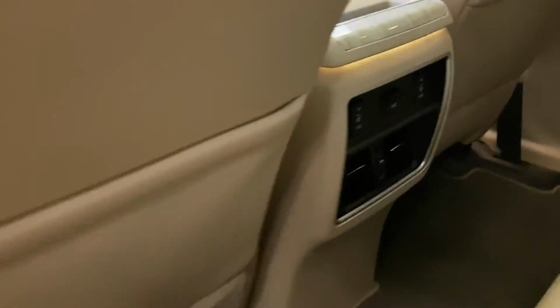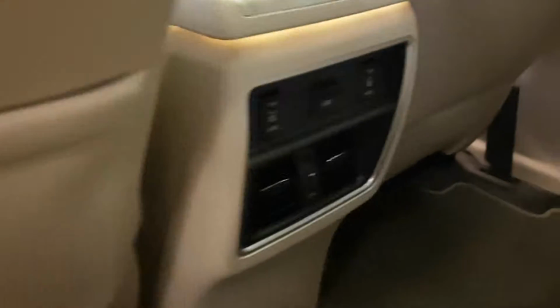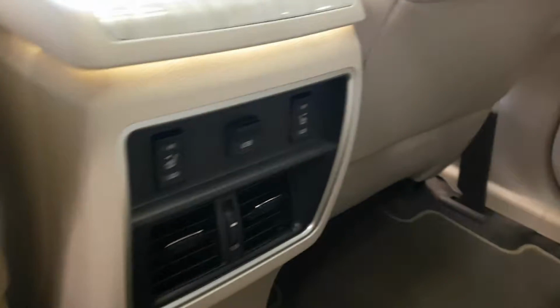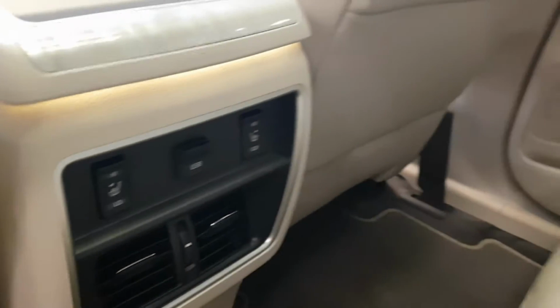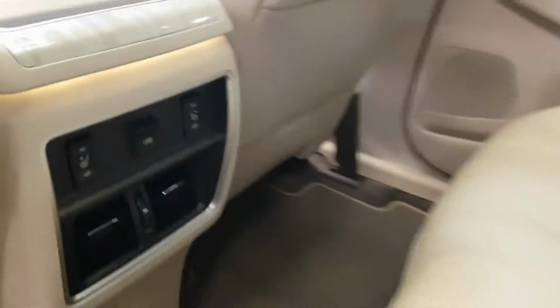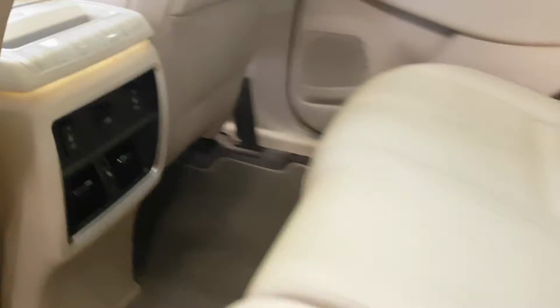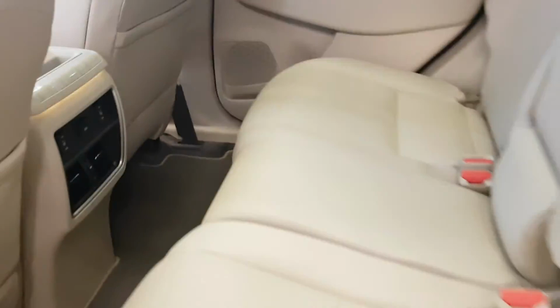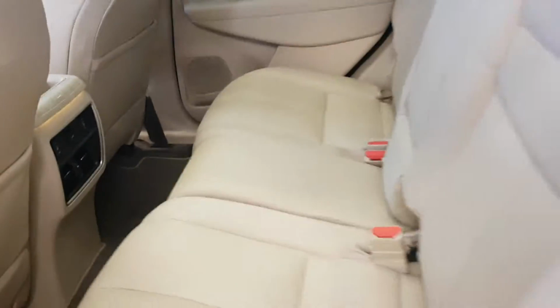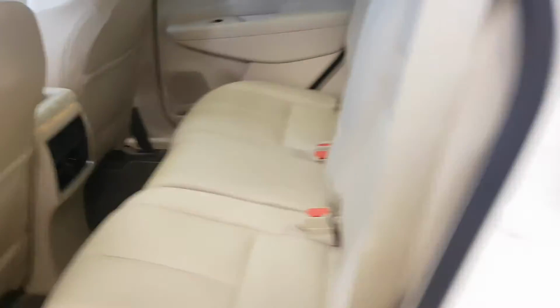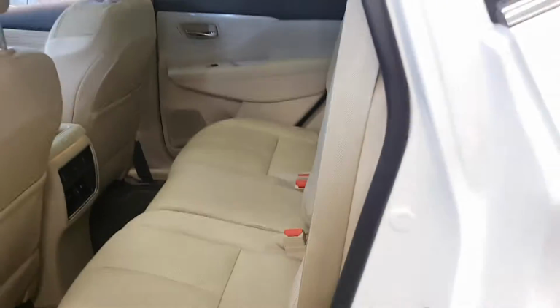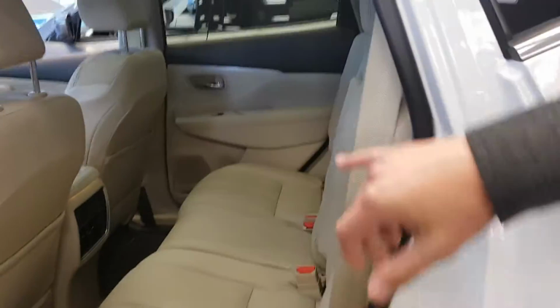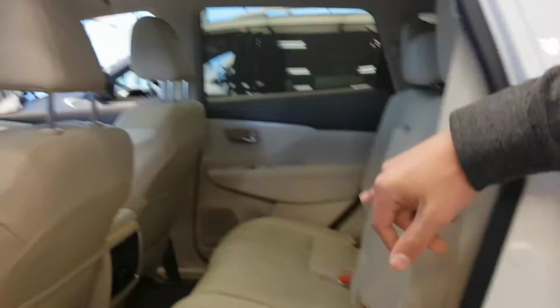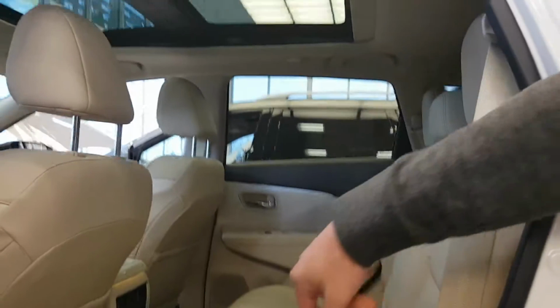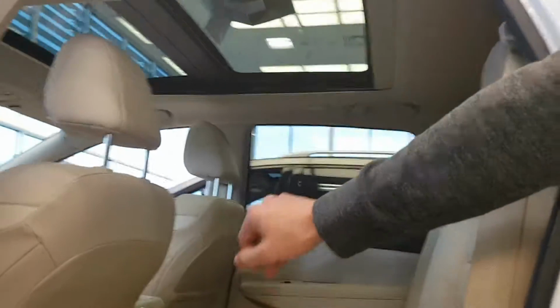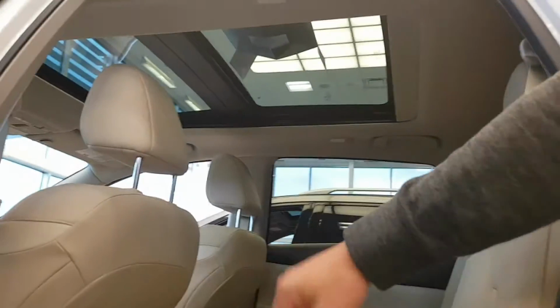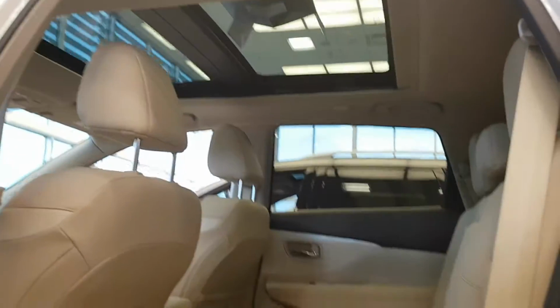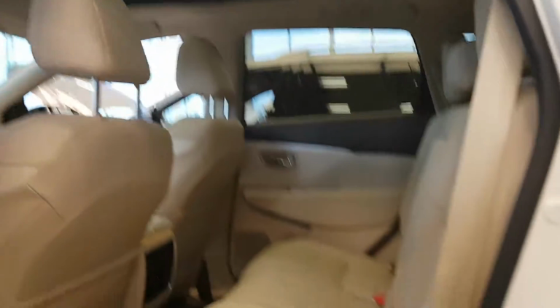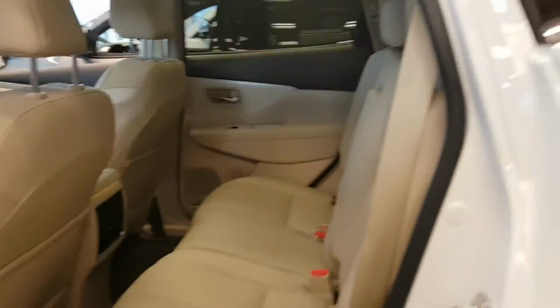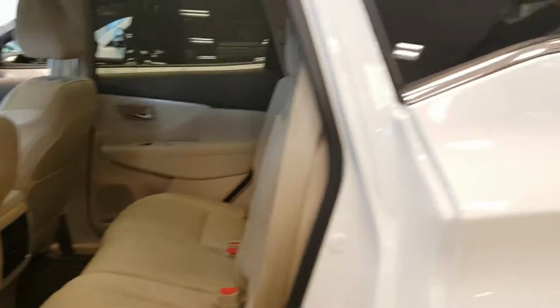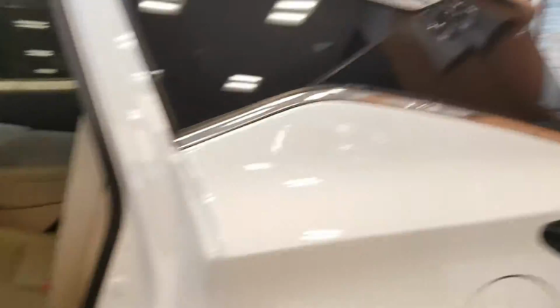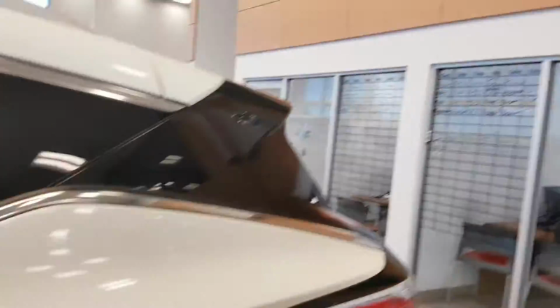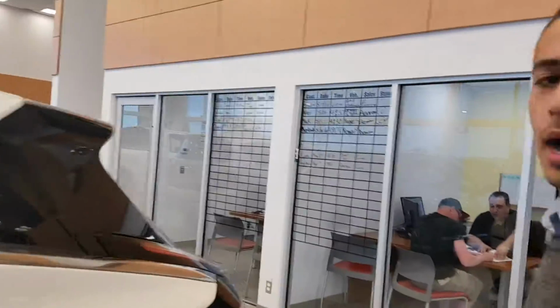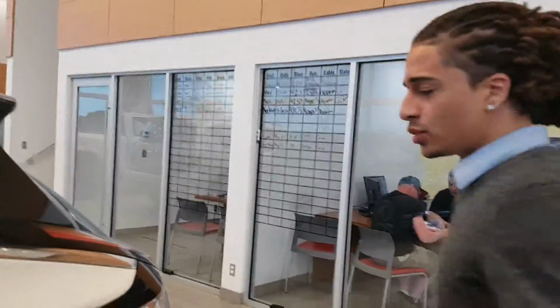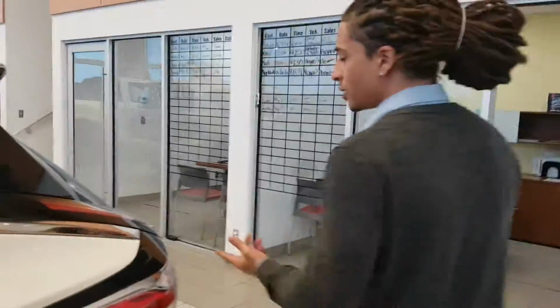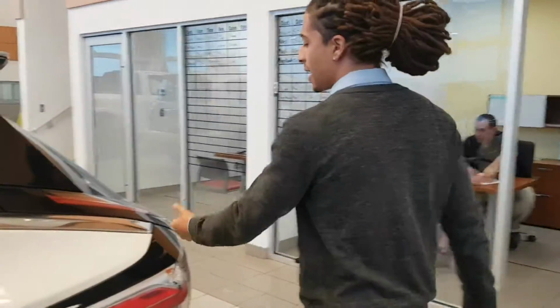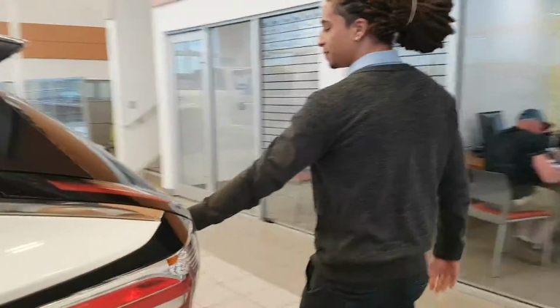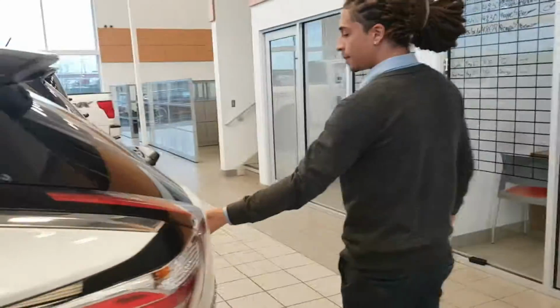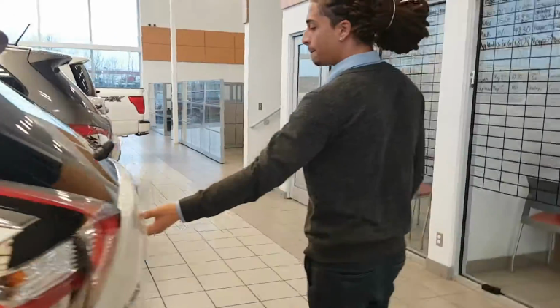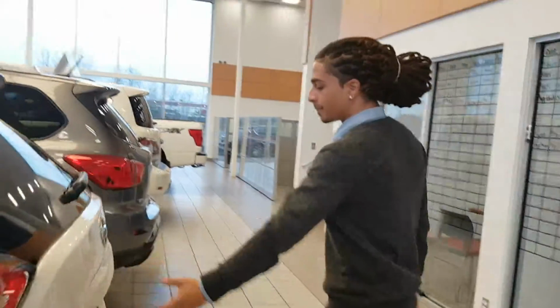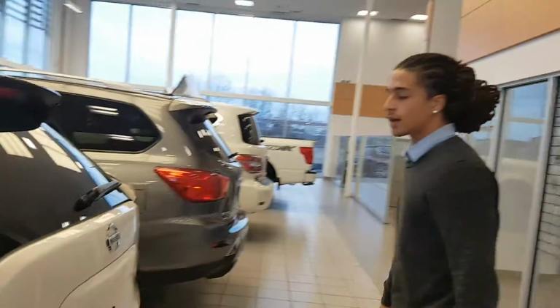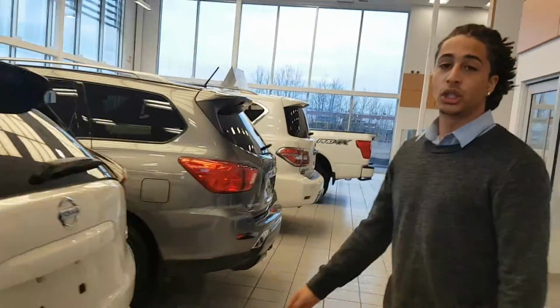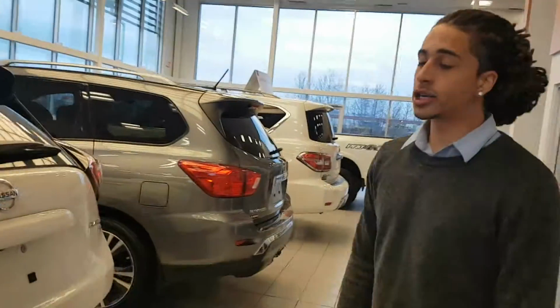This one does have the cream interior — very, very sharp. They call it cashmere. Rear heated seats as well, and USB ports for charging.